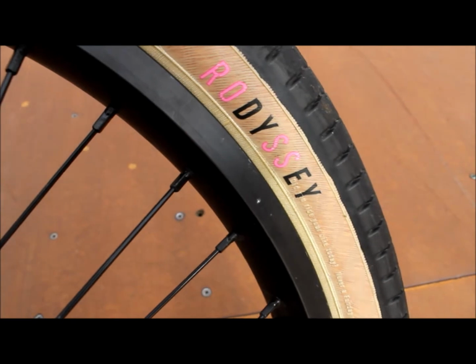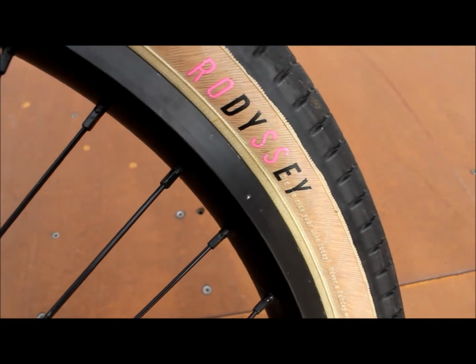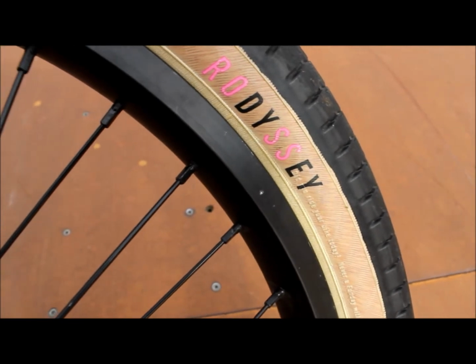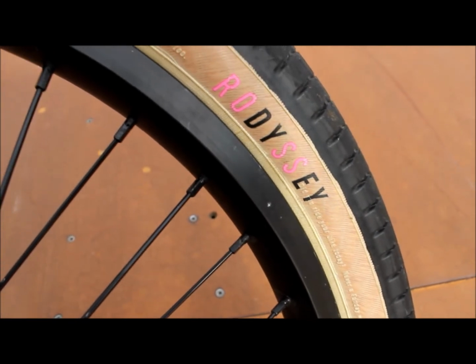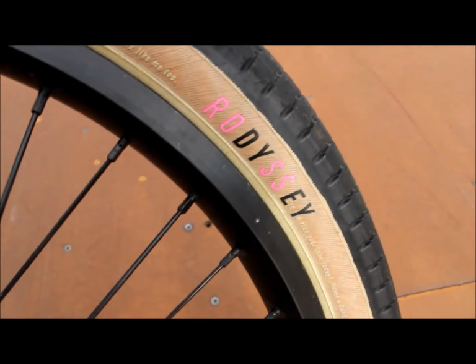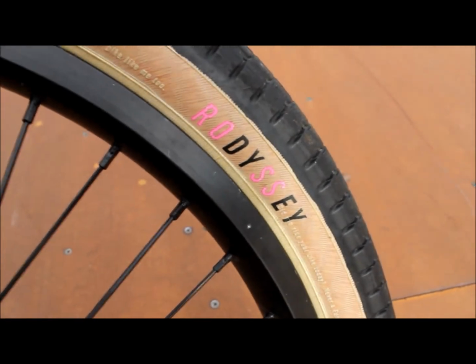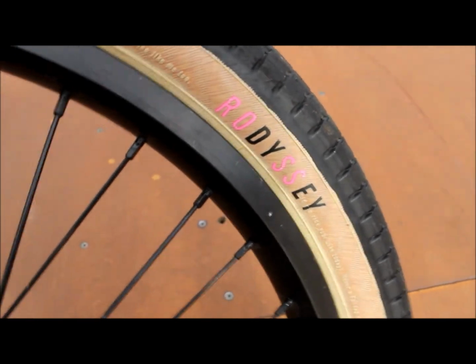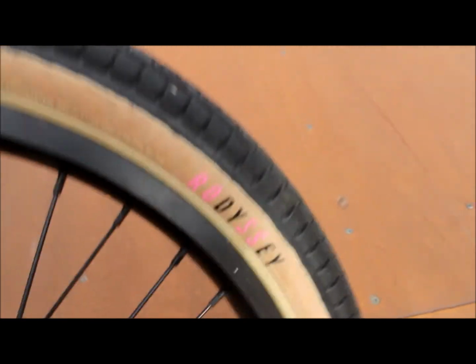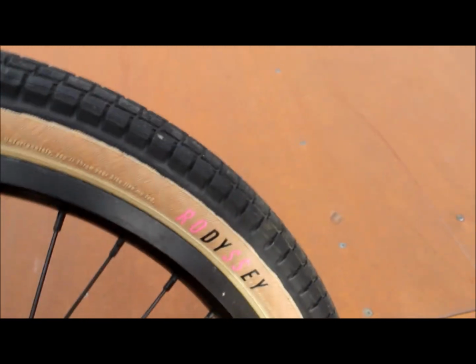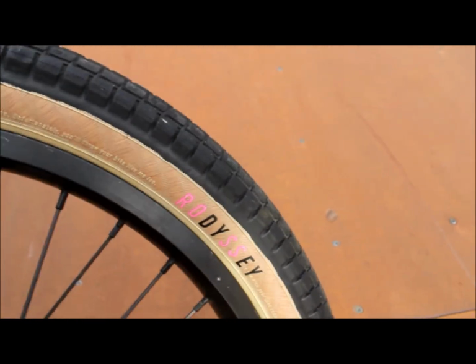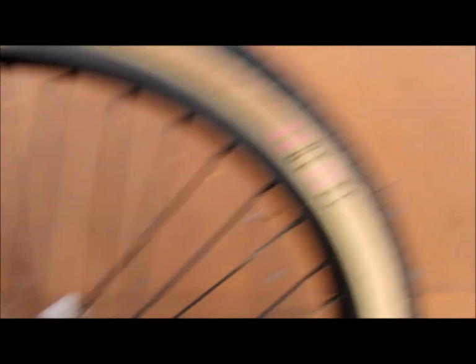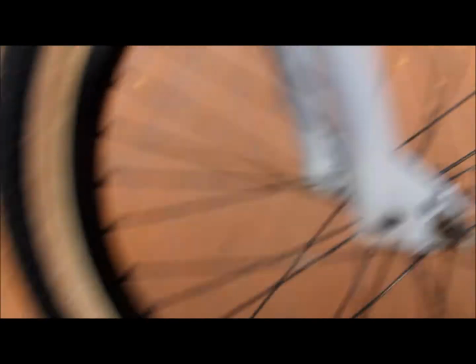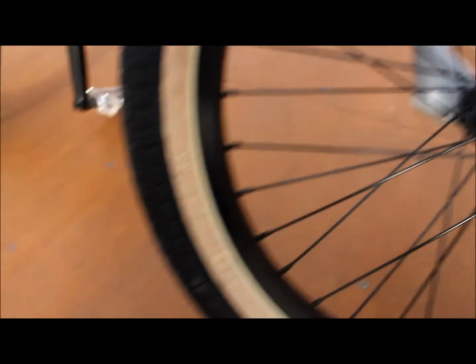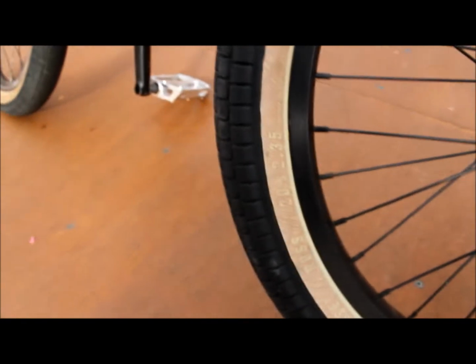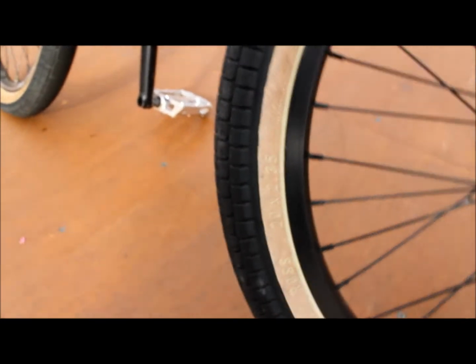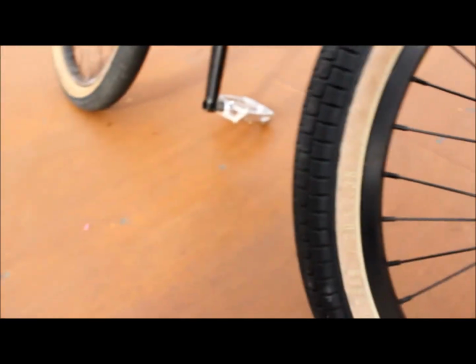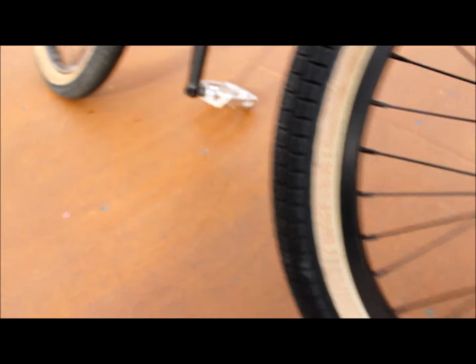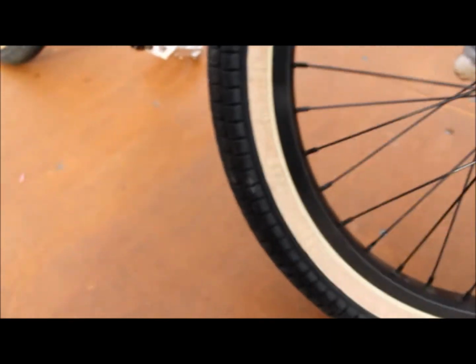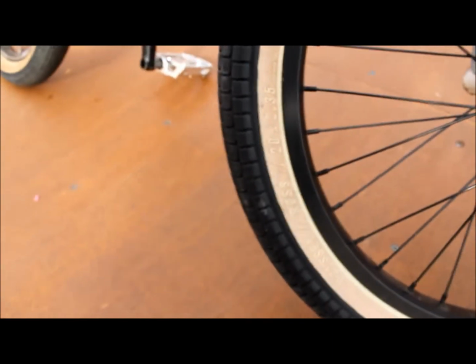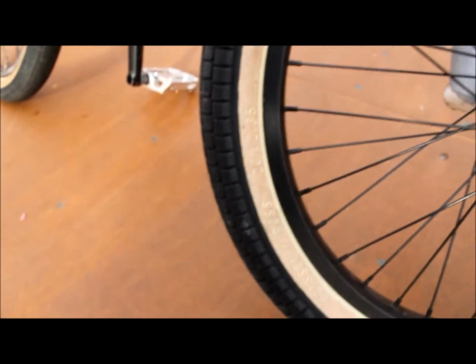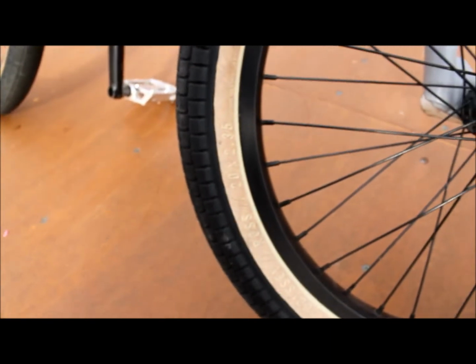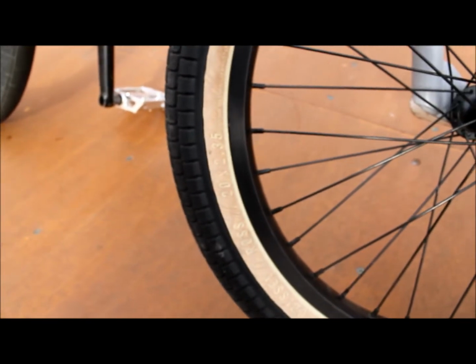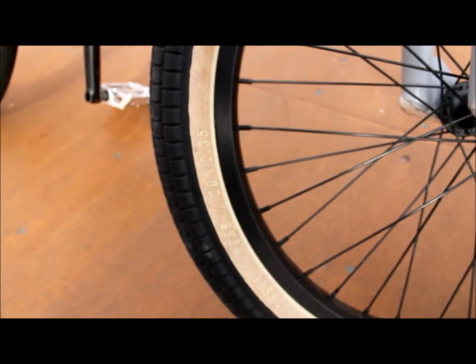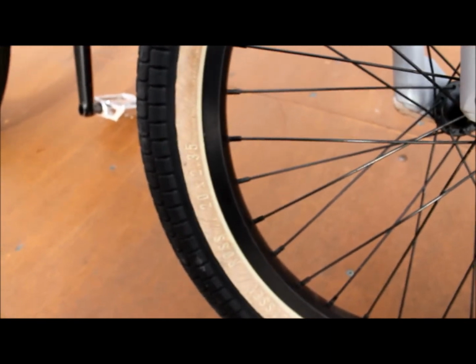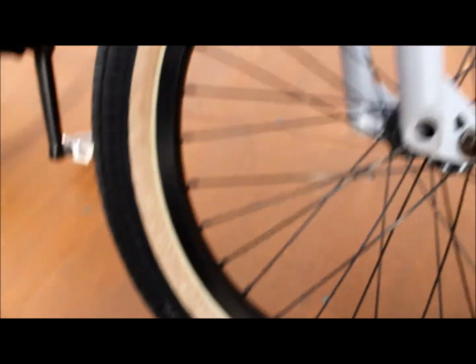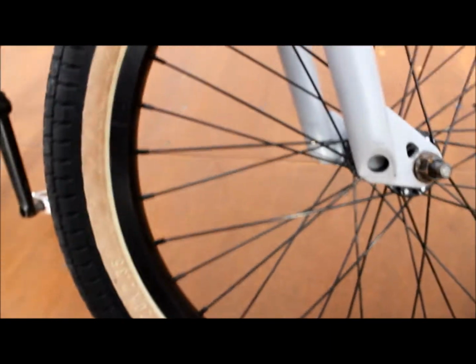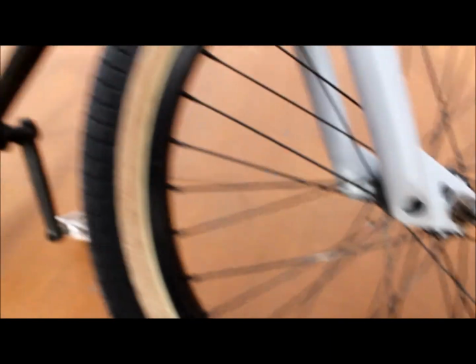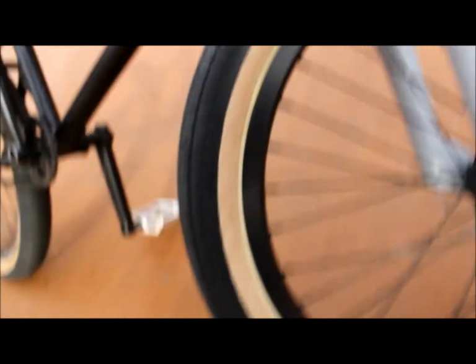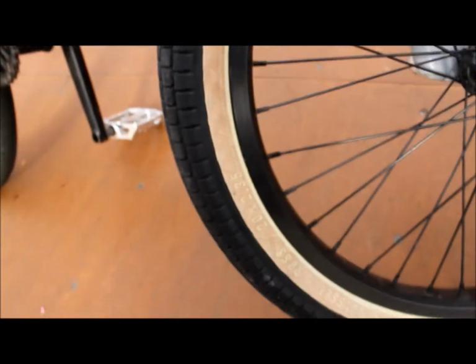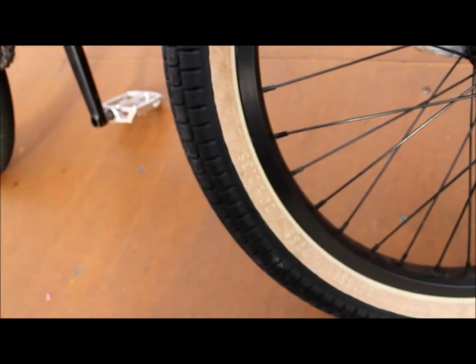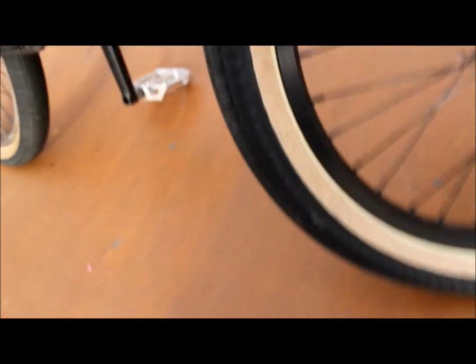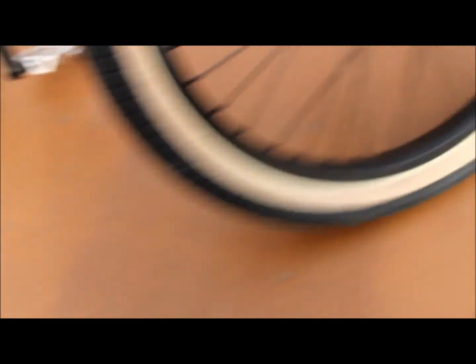I got the Aaron Ross G6 signature tire, 2.35, and it's shitty — don't buy it.